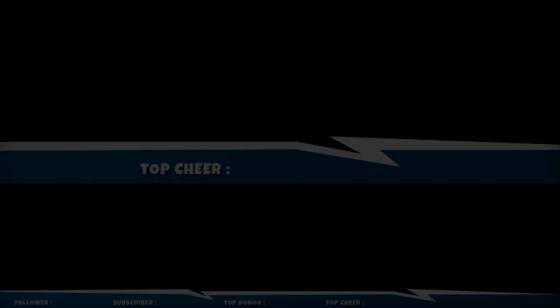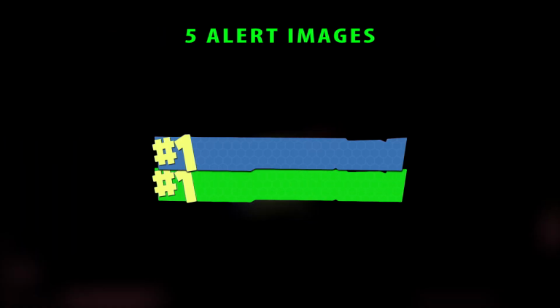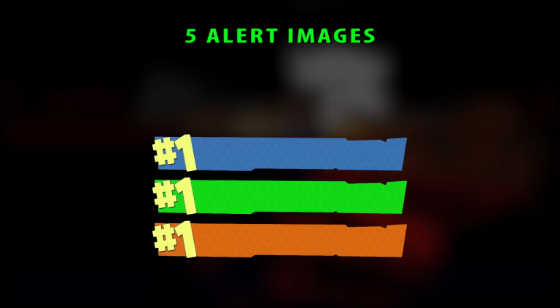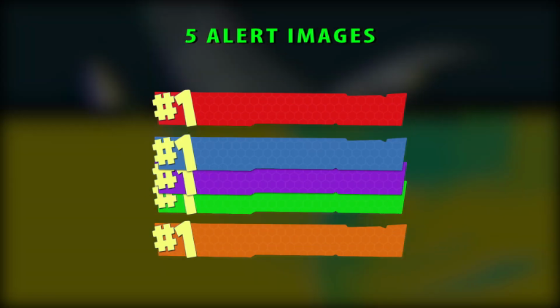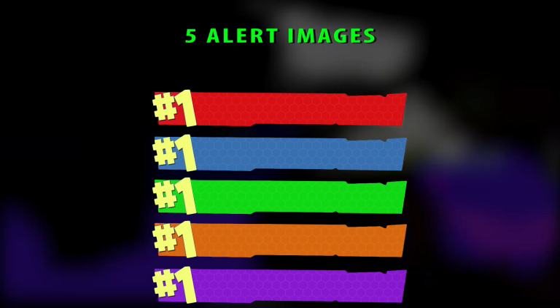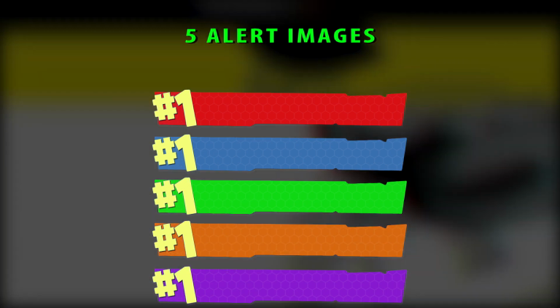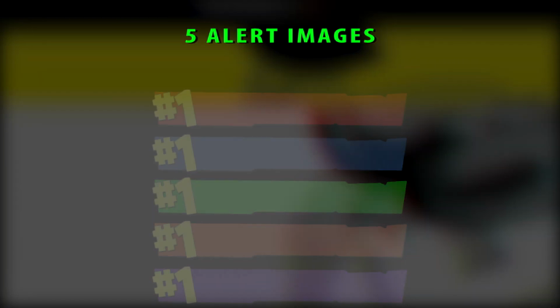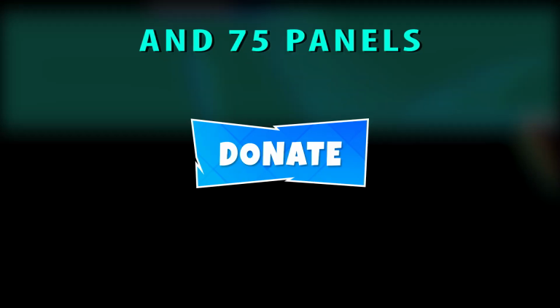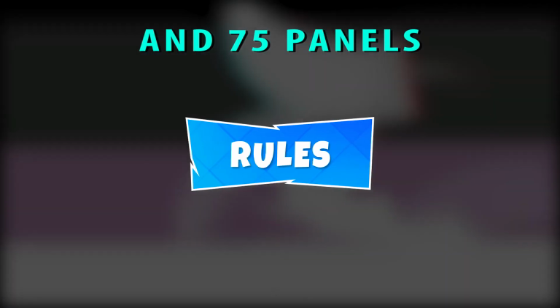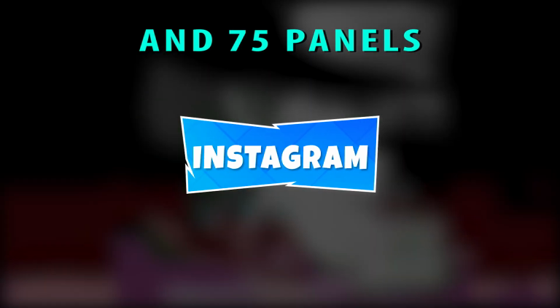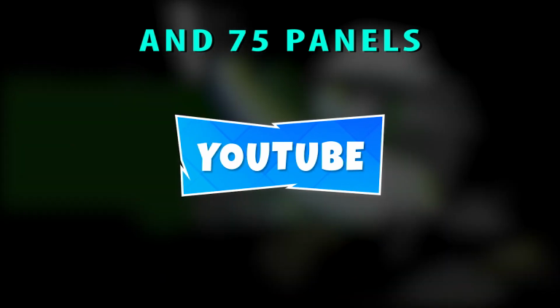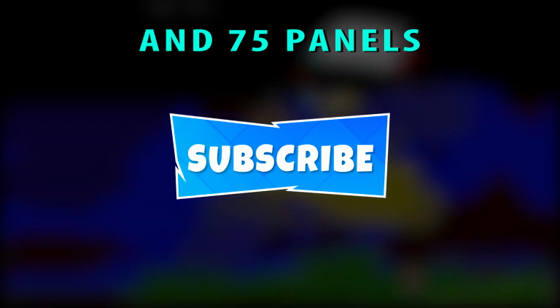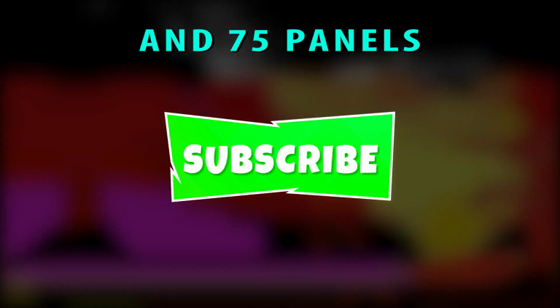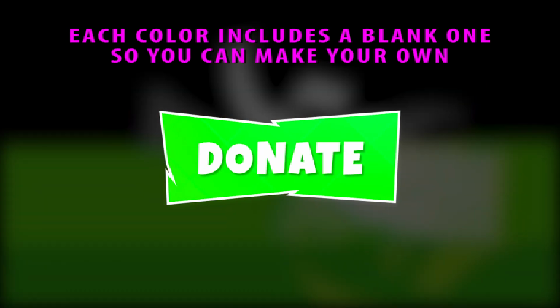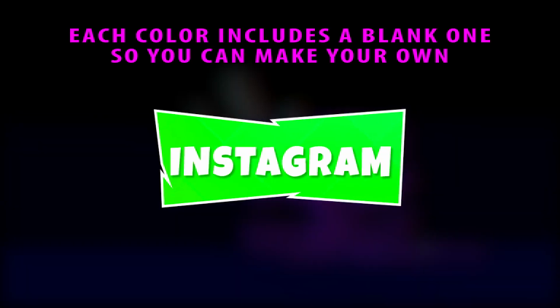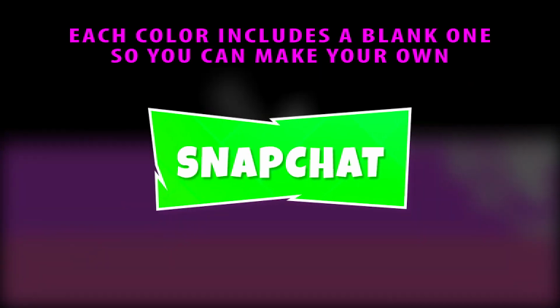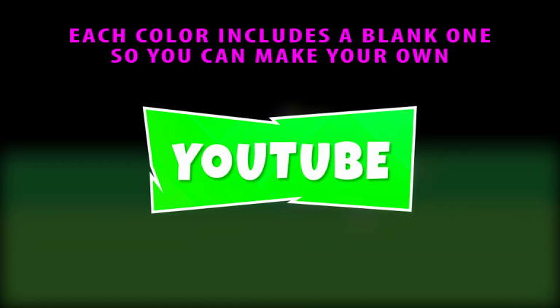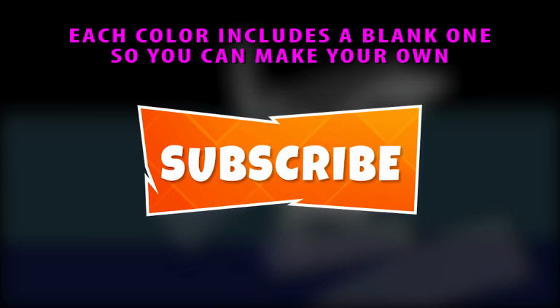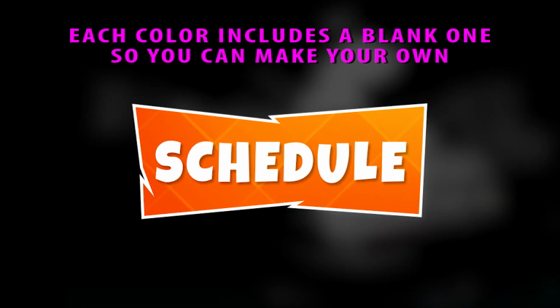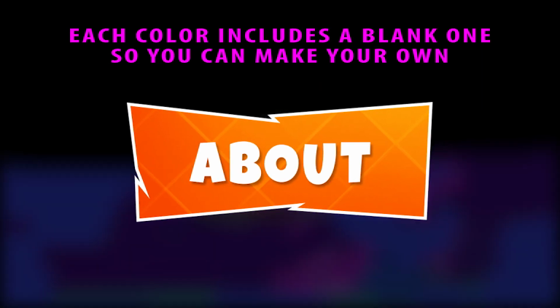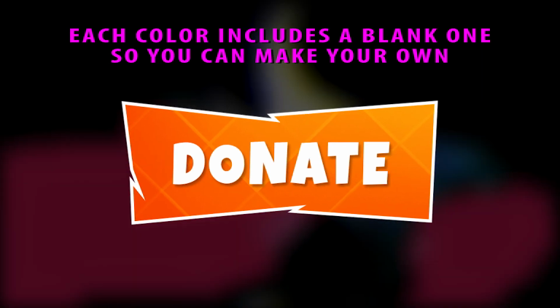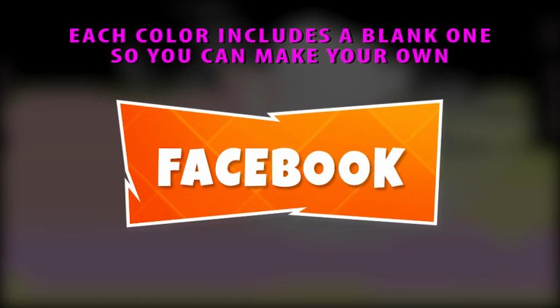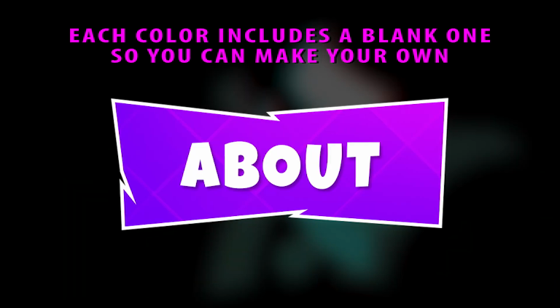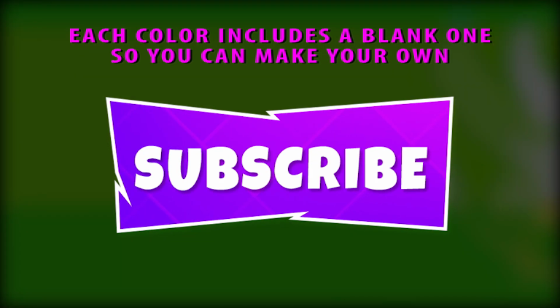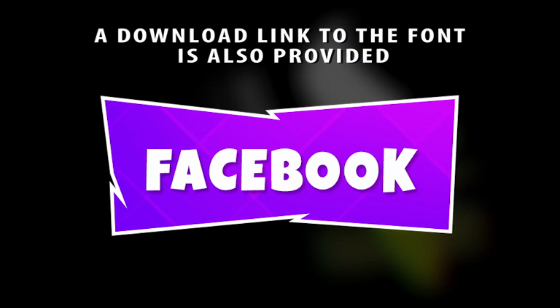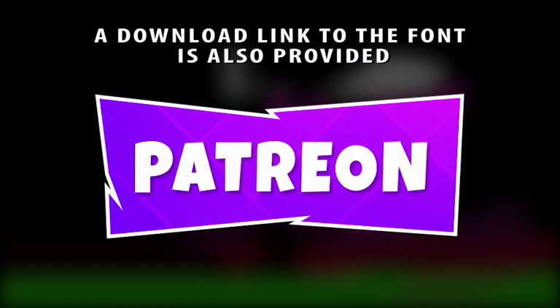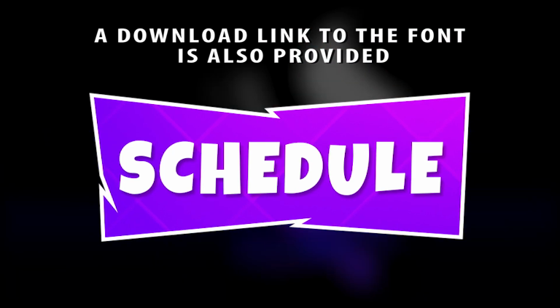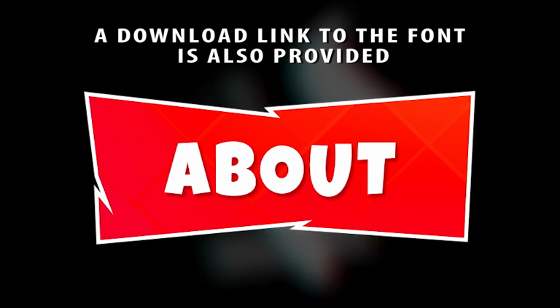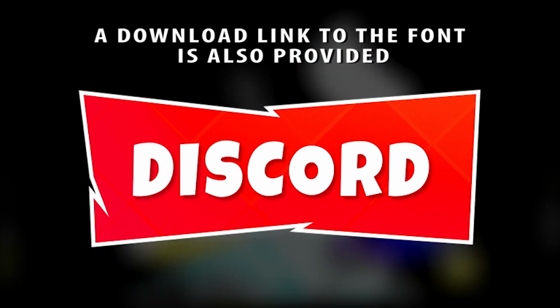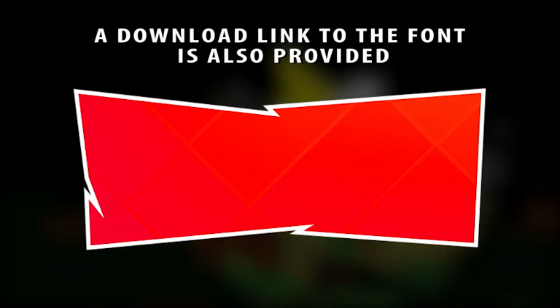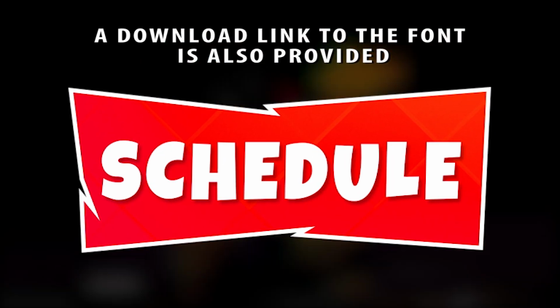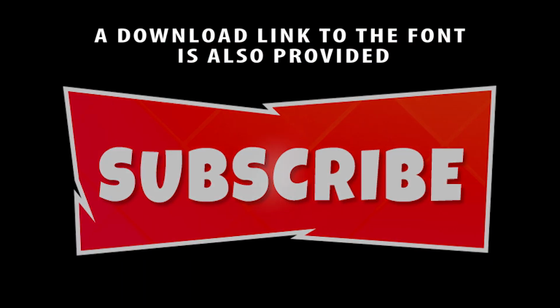Rounding out the pack are 5 alert images and 75 panels. Each color includes a blank one so you can make your own. A download link to the font is also provided.